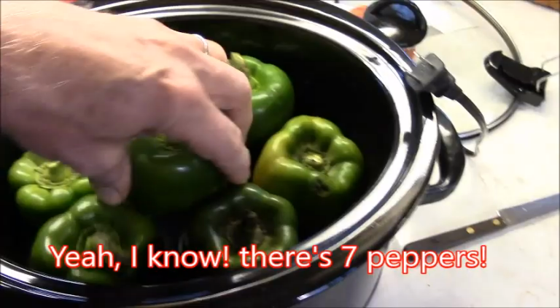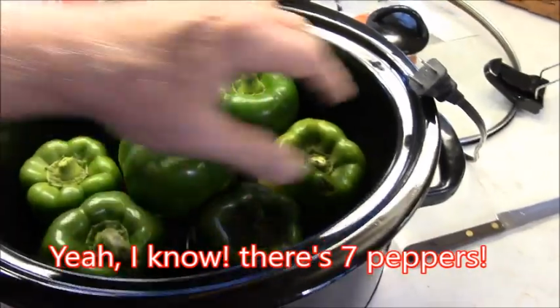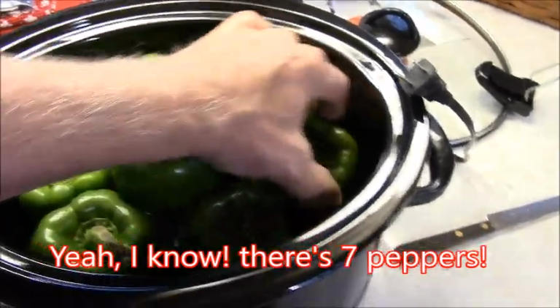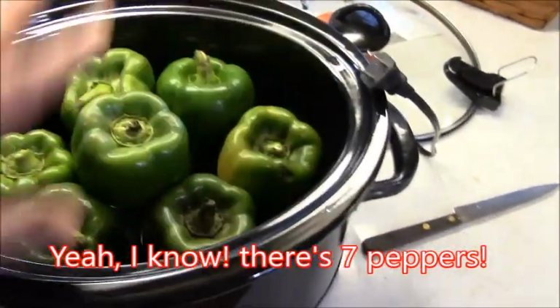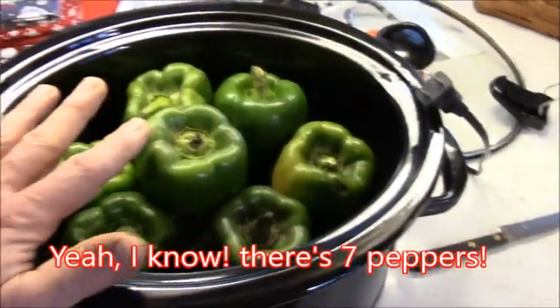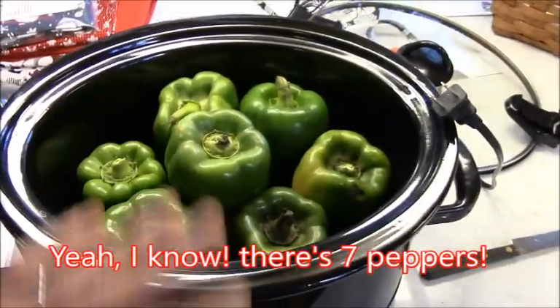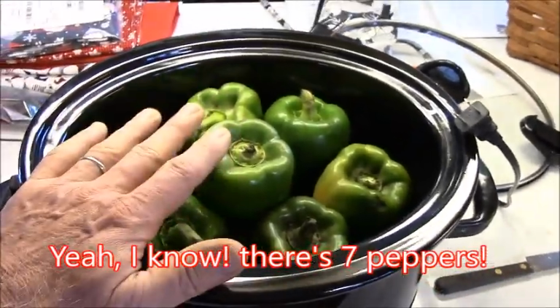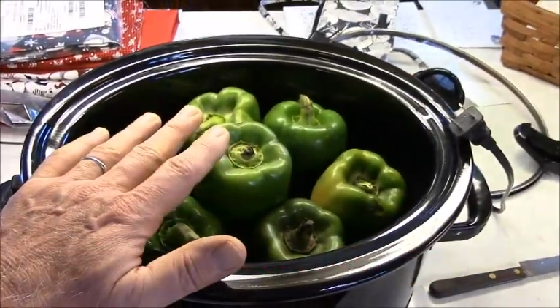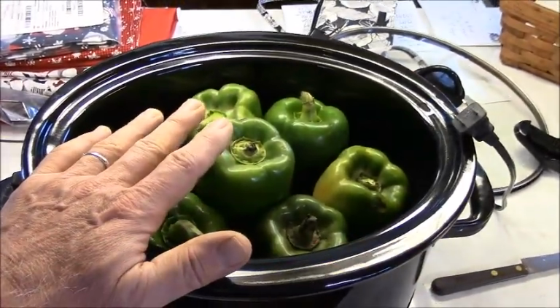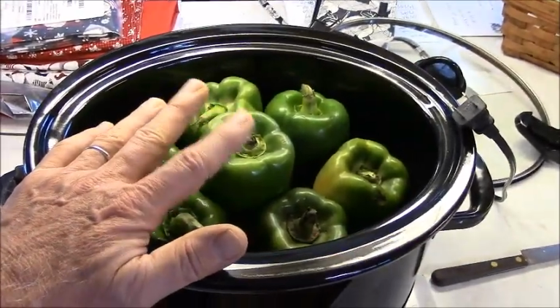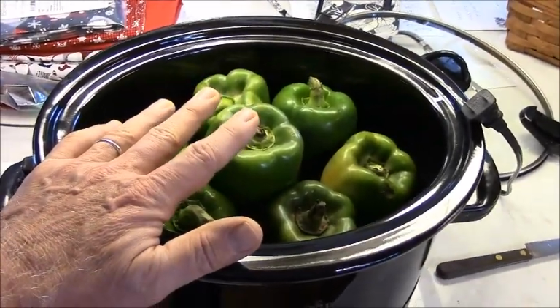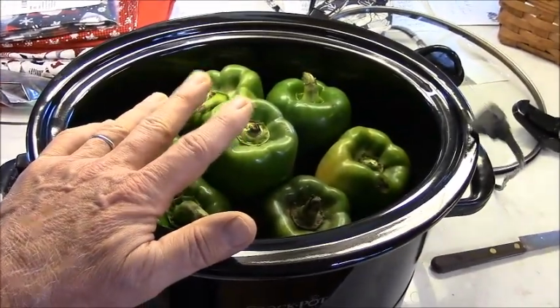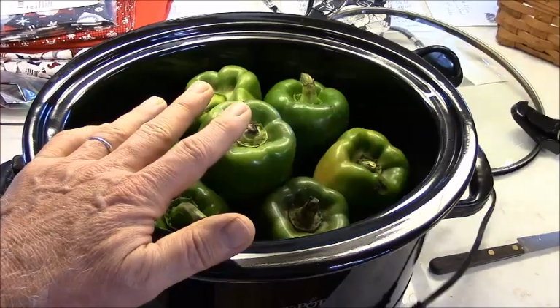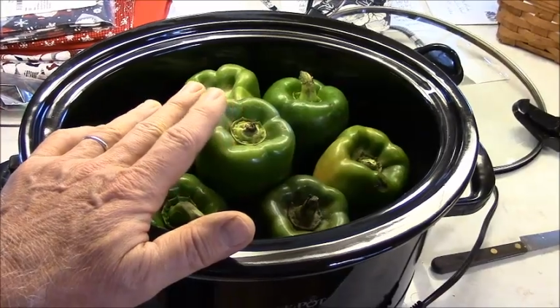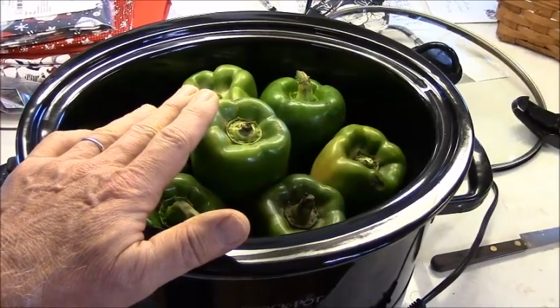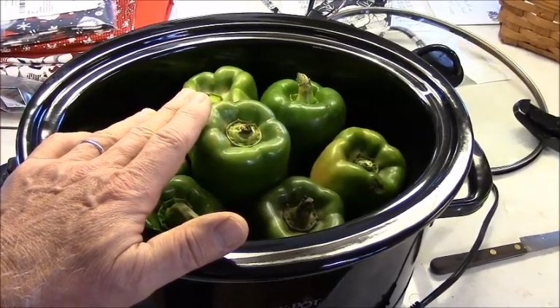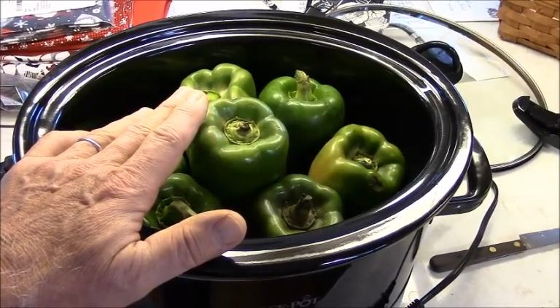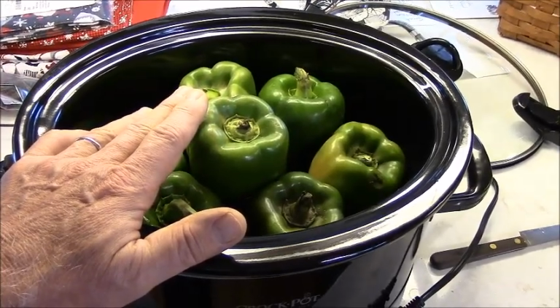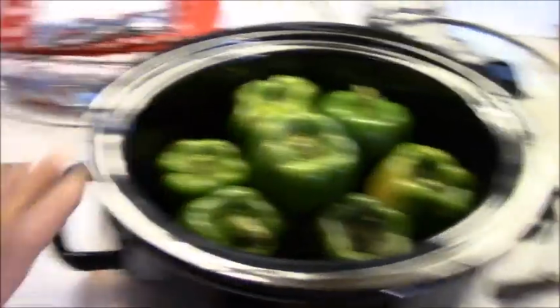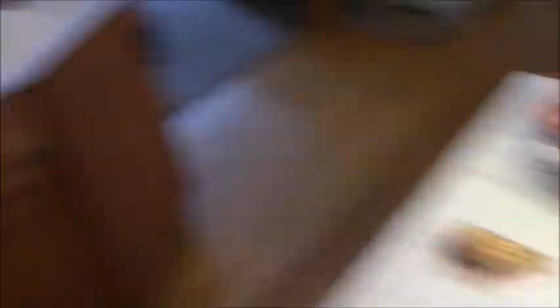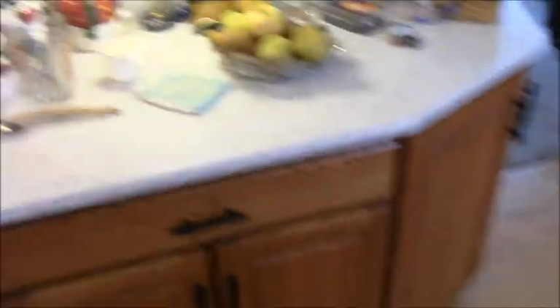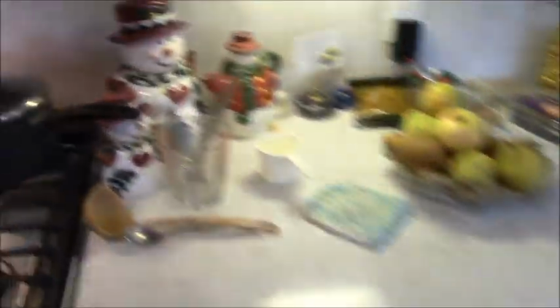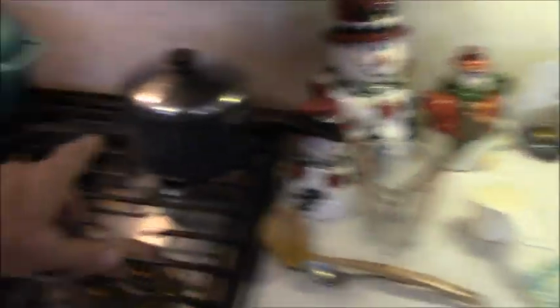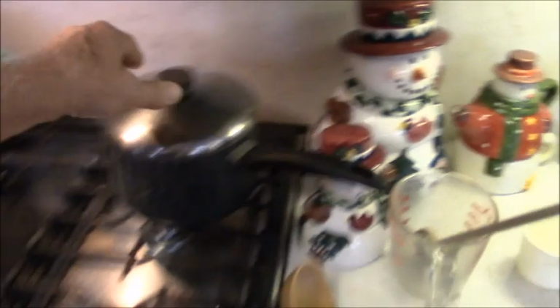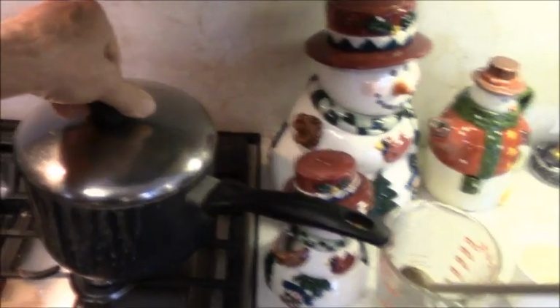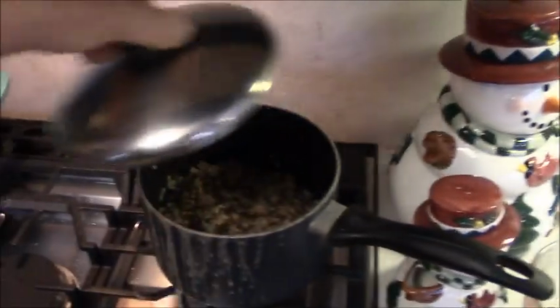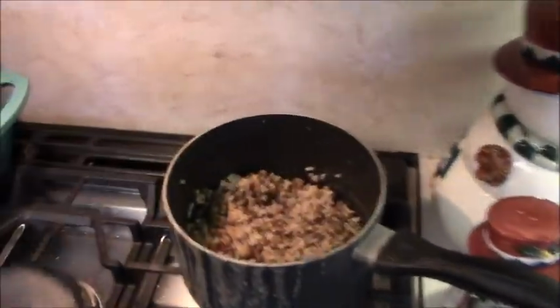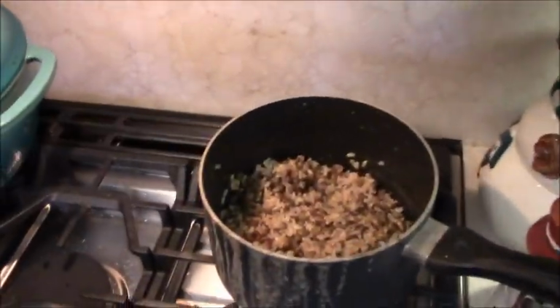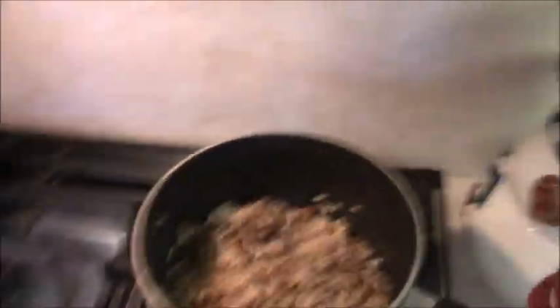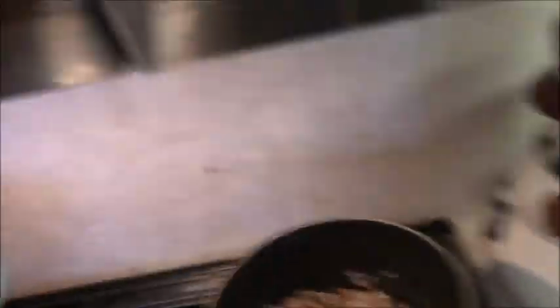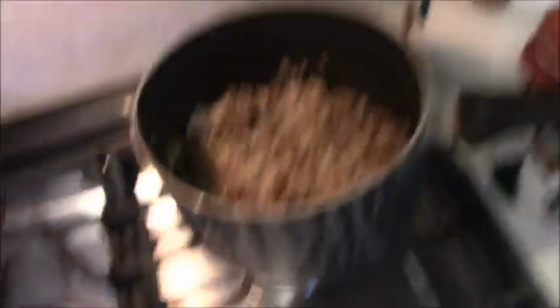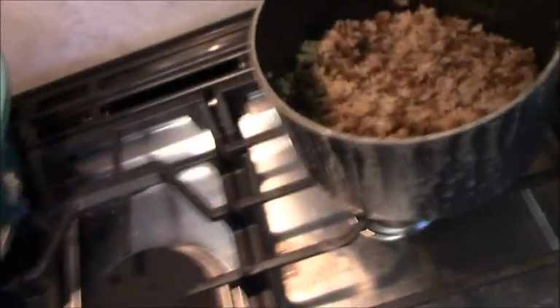I can wedge them in there. What I gotta do is cut the tops out of these, clean out the guts, wash them up. Then we already boiled the lentils and rice.